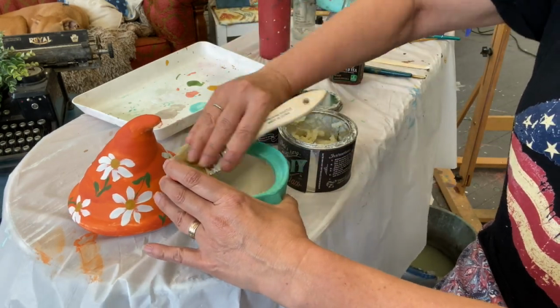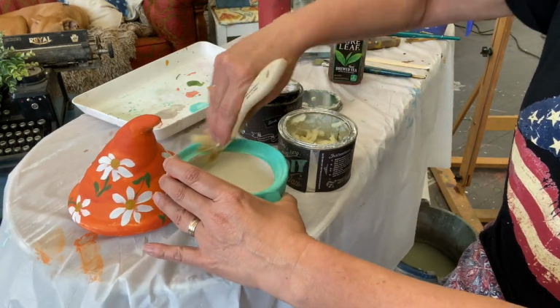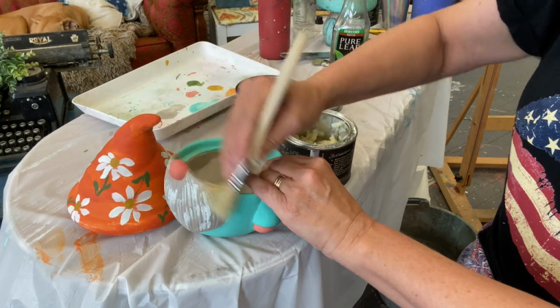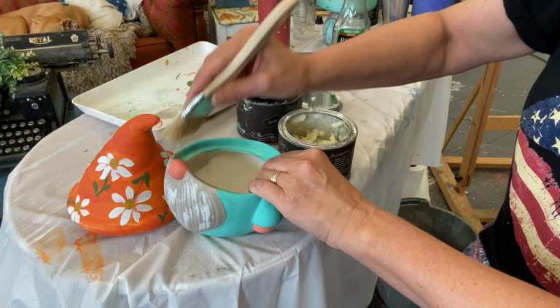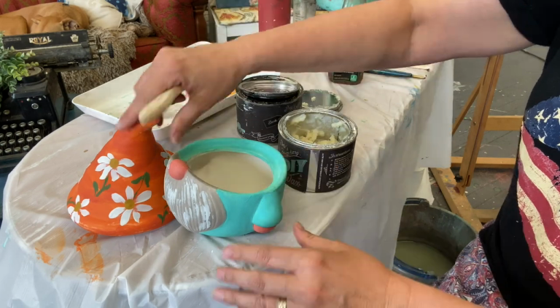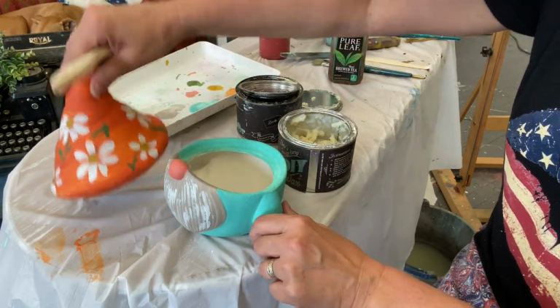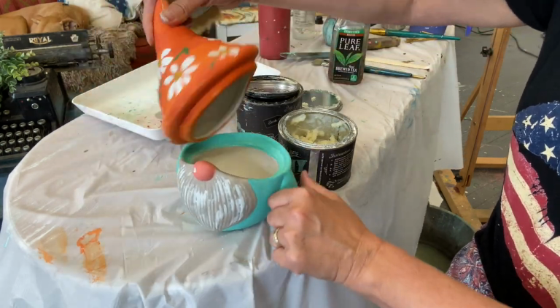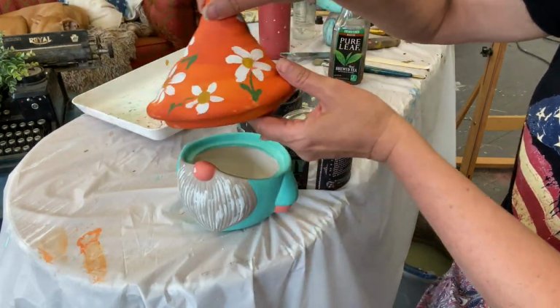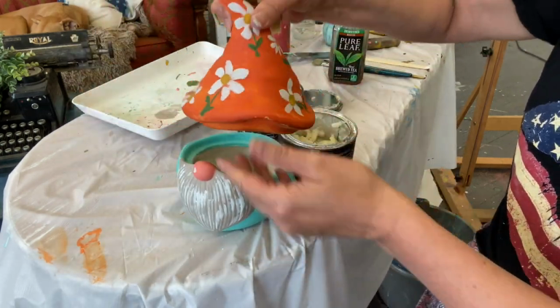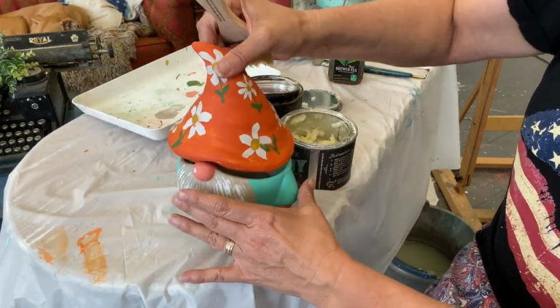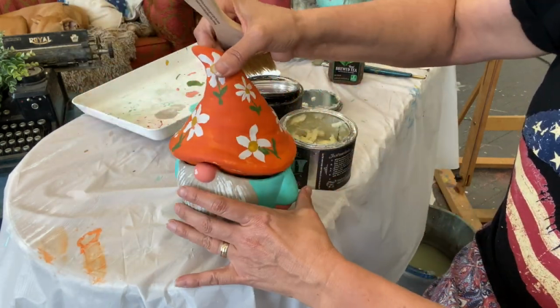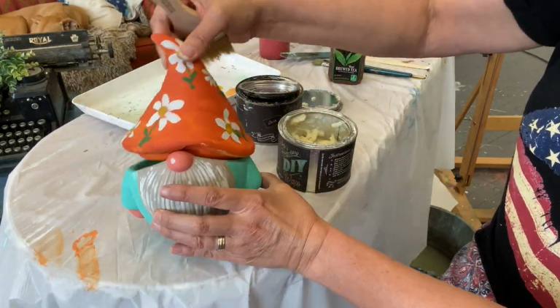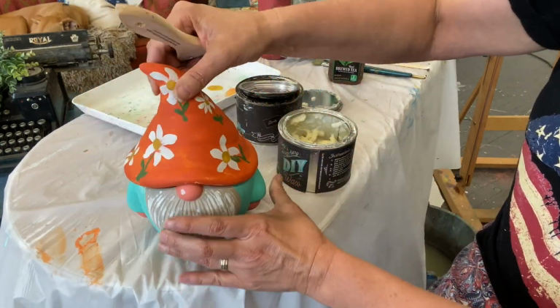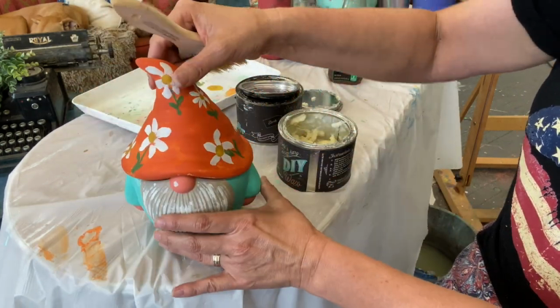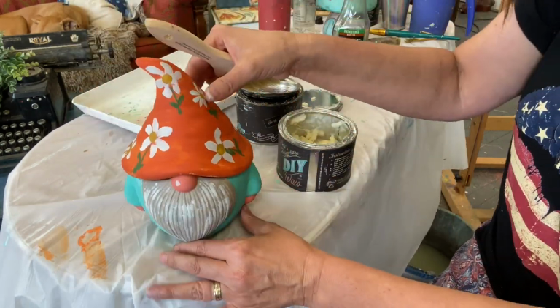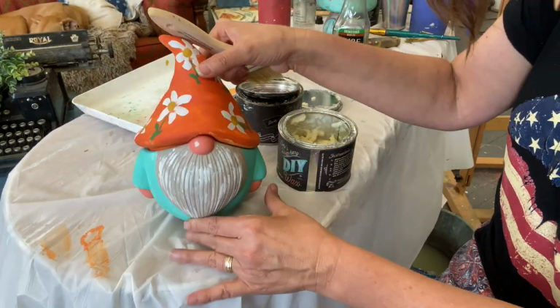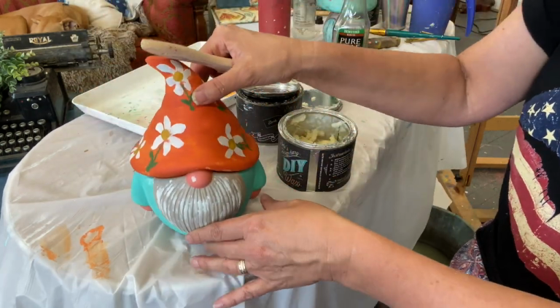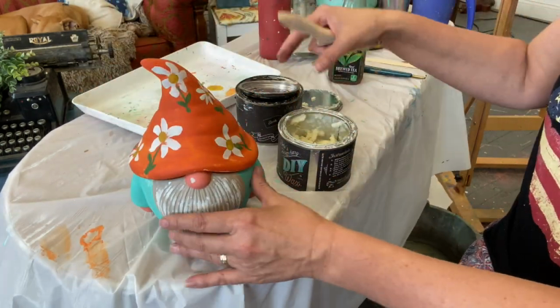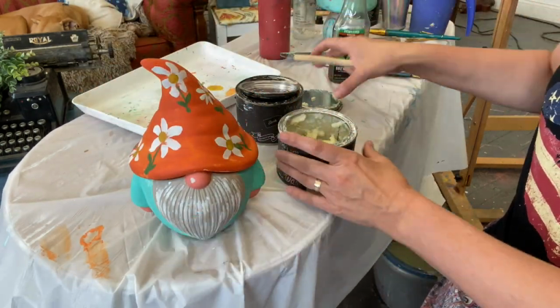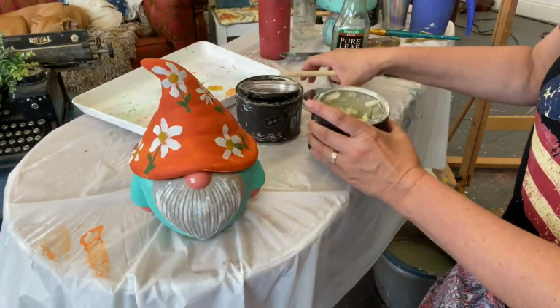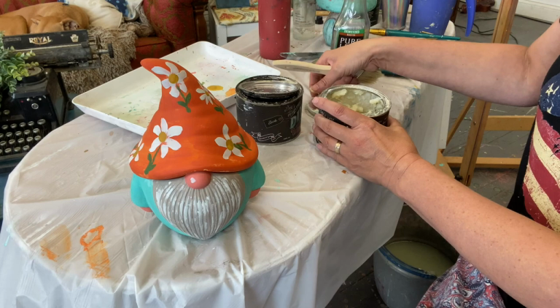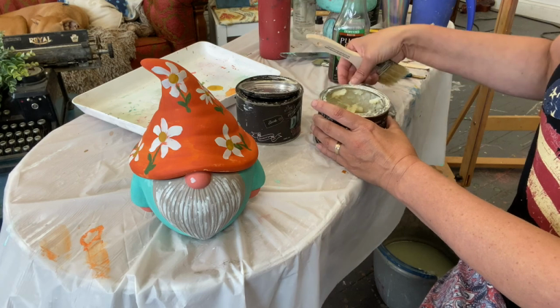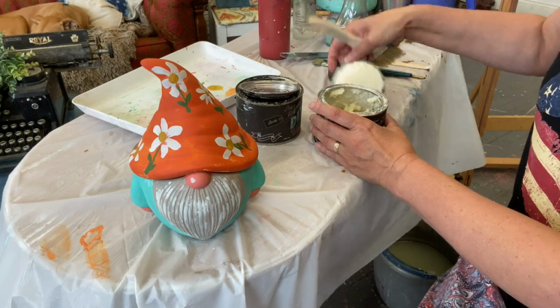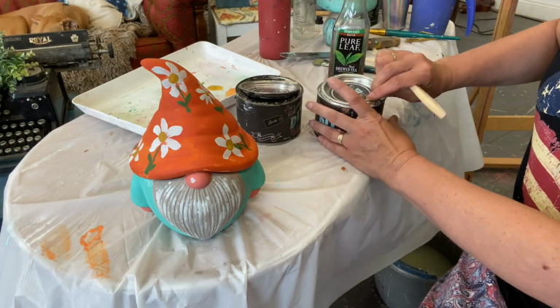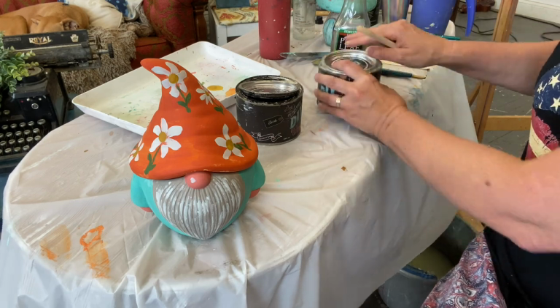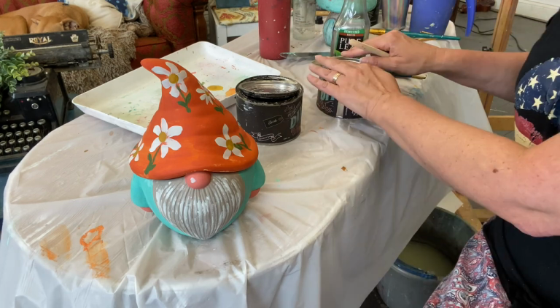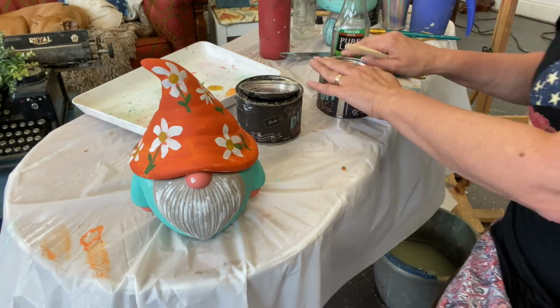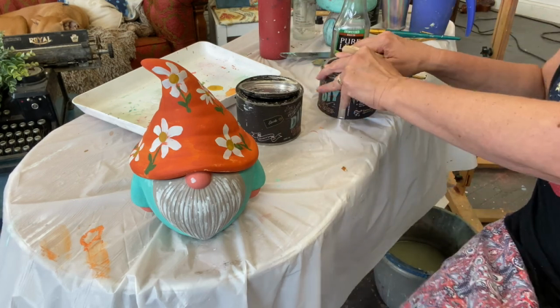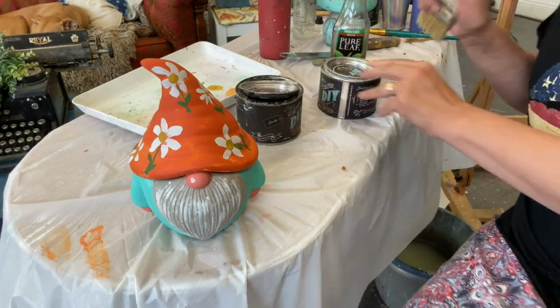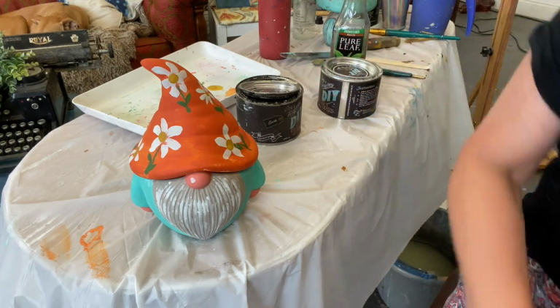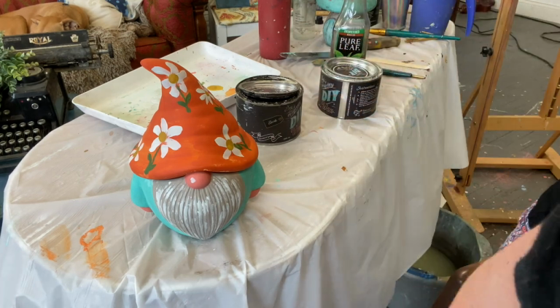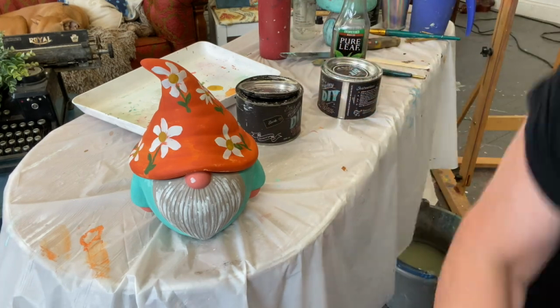By all means, if you feel like painting the inside of the little gnome, you can do that after you're finished — just make sure you have enough paint to complete the inside.